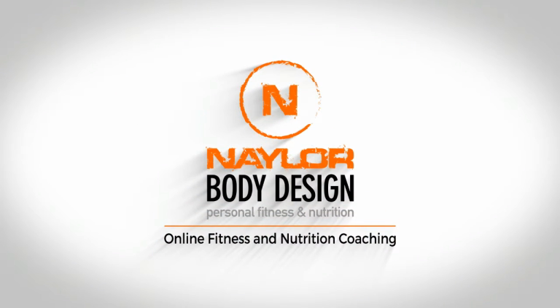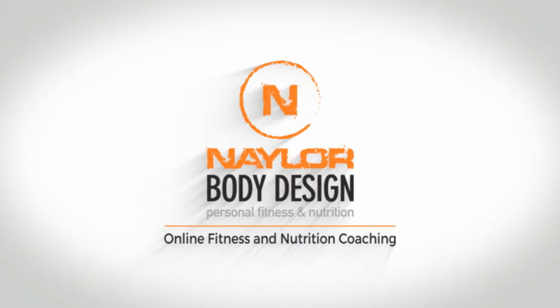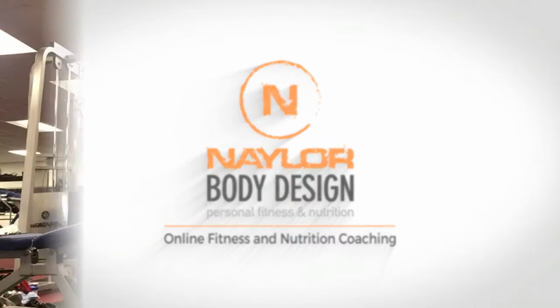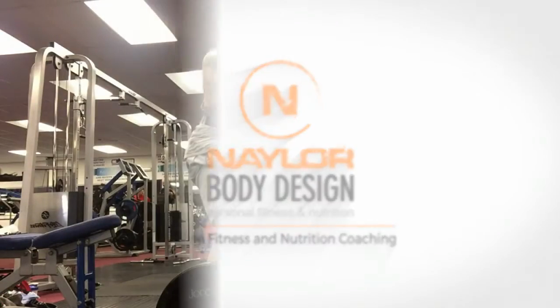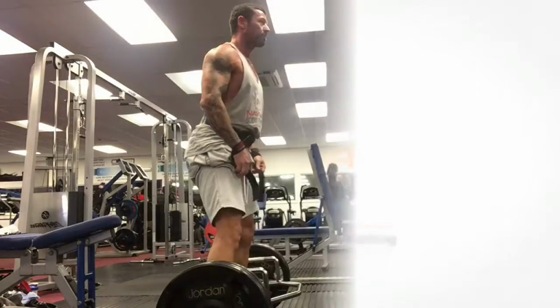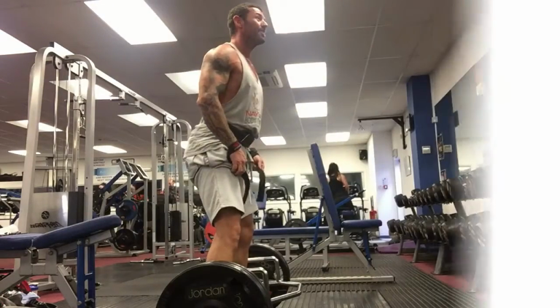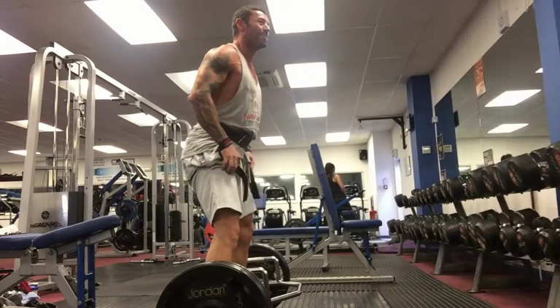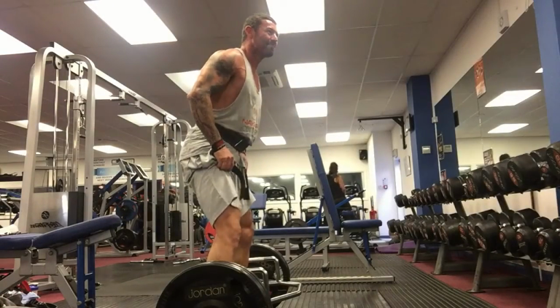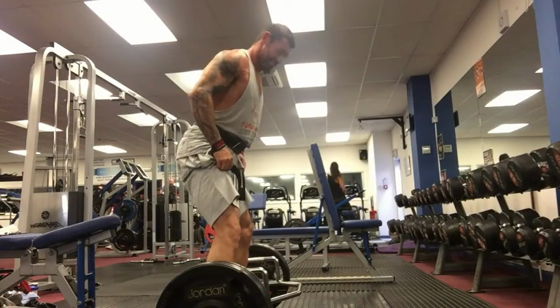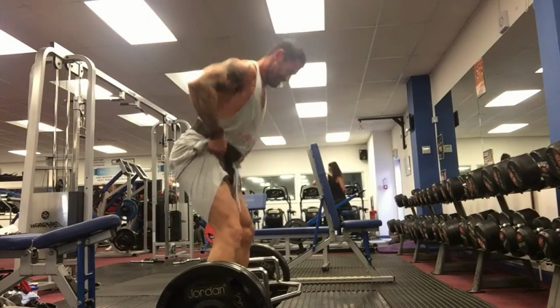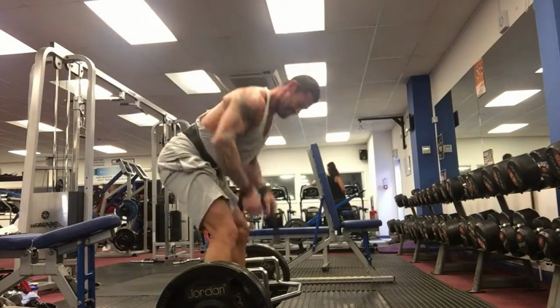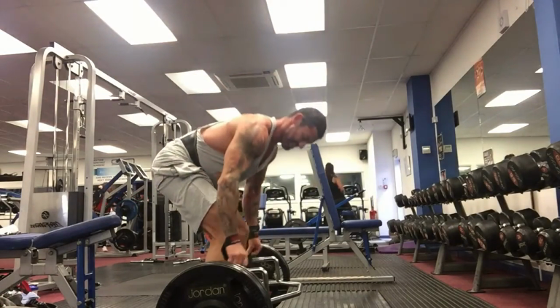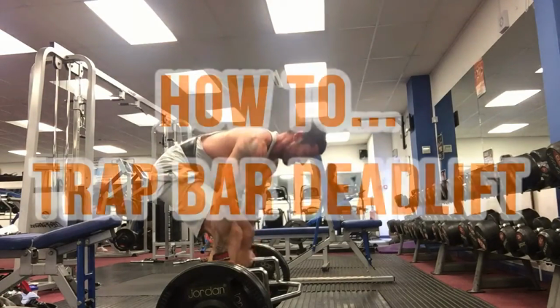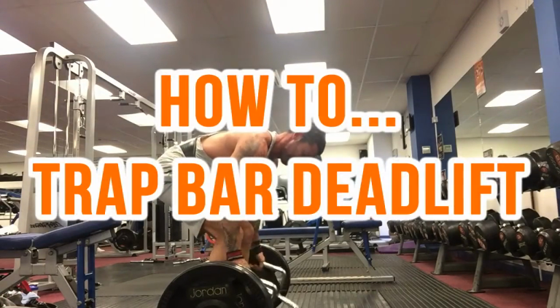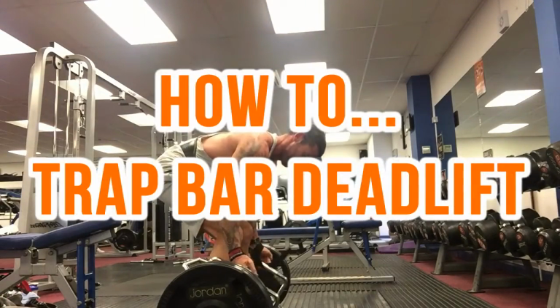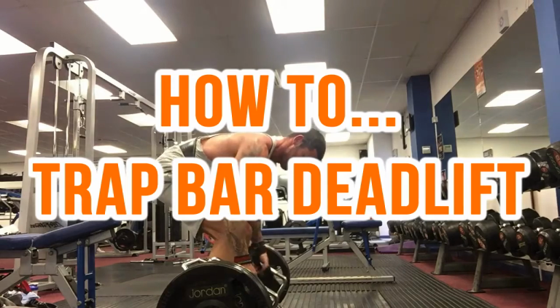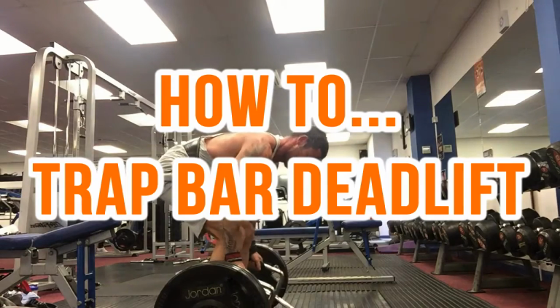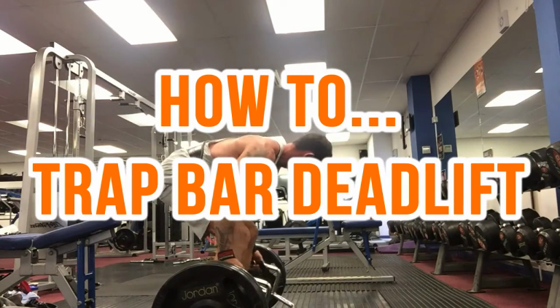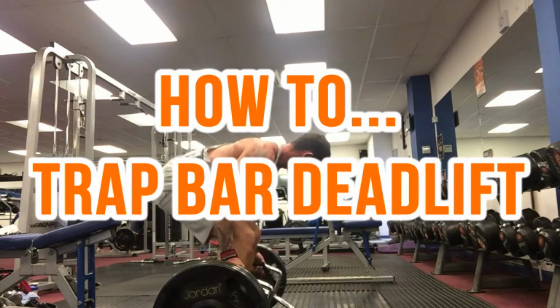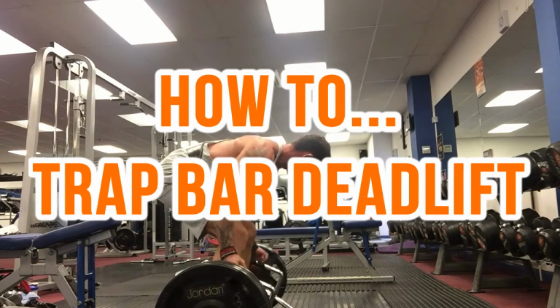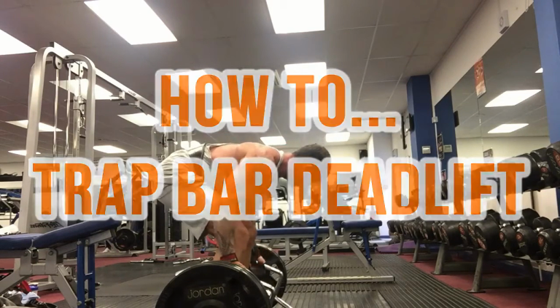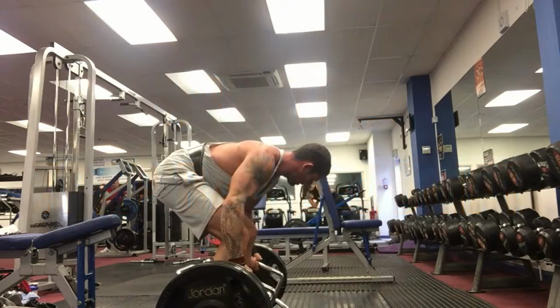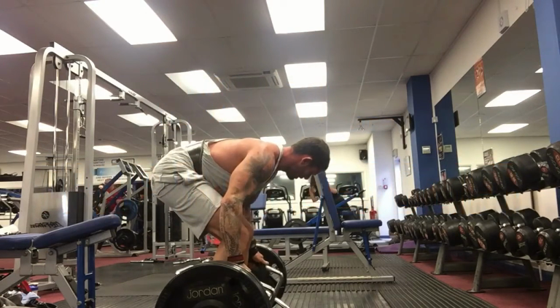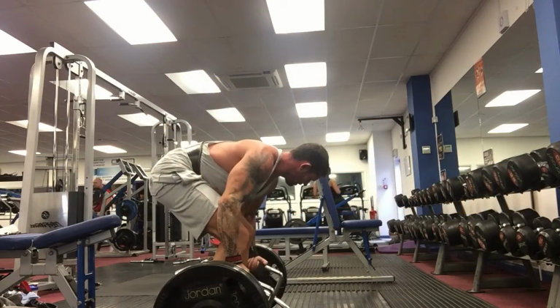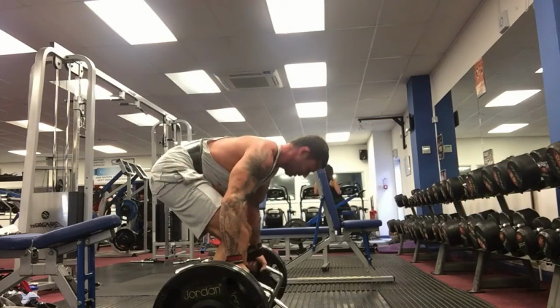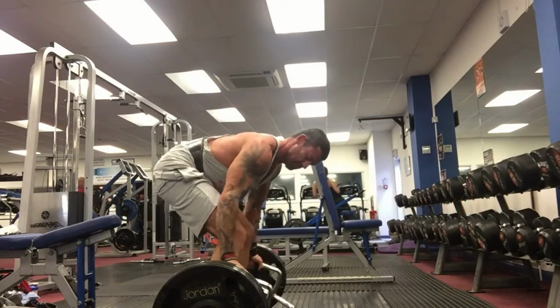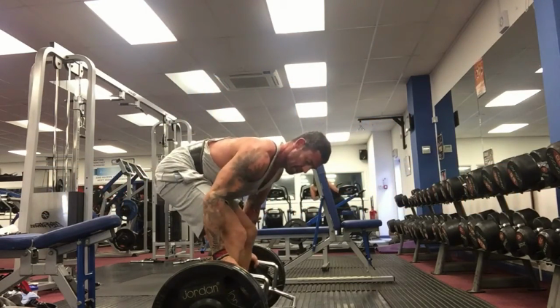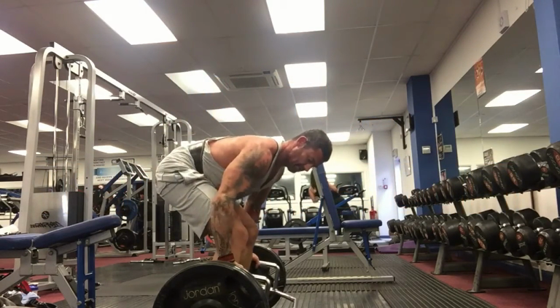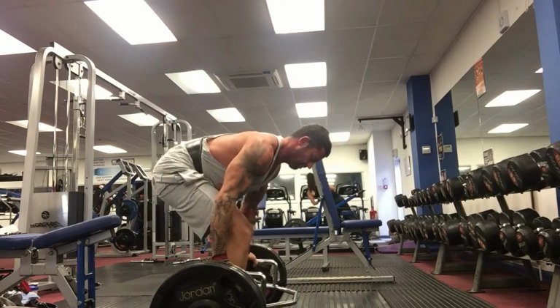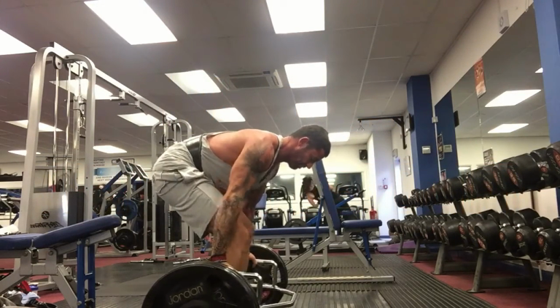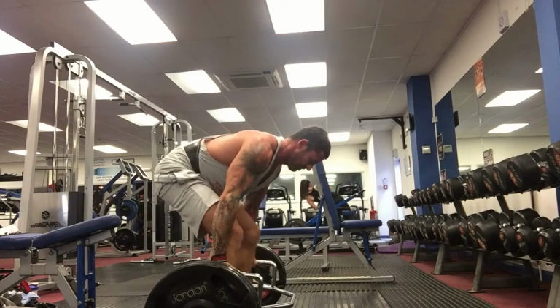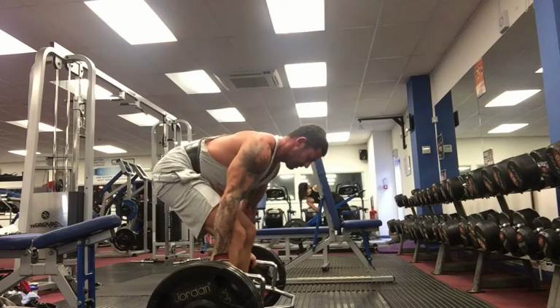Hey there everyone, it's Andy from Nailer Body Design back again with a quick tutorial on how to trap bar deadlift. The trap bar is a great alternative to standard deadlifting and is awesome for those with back issues like myself.